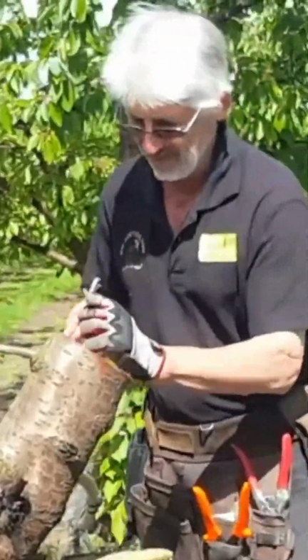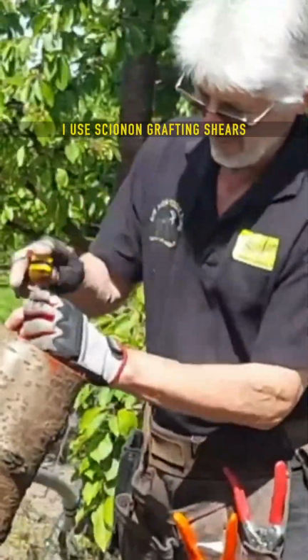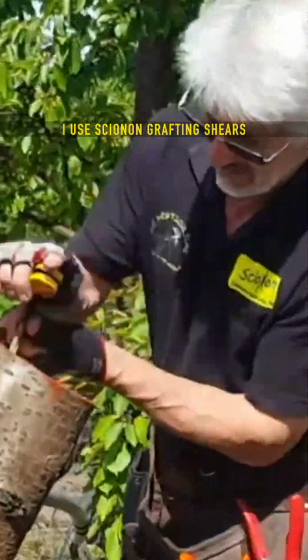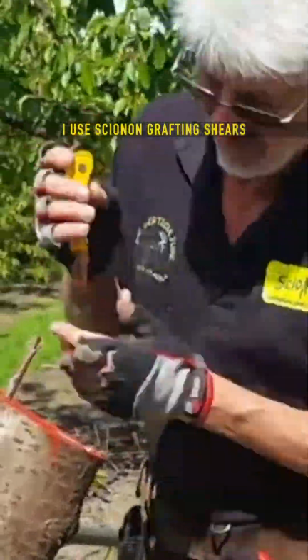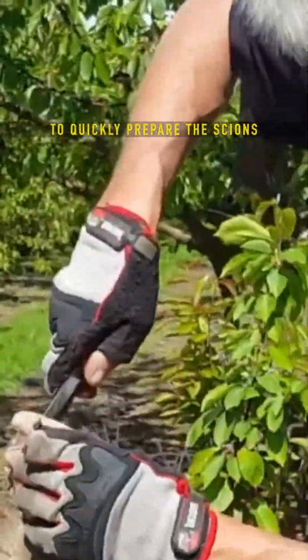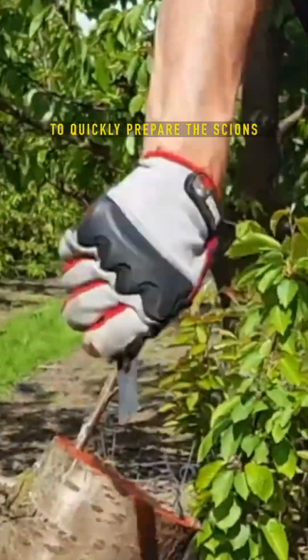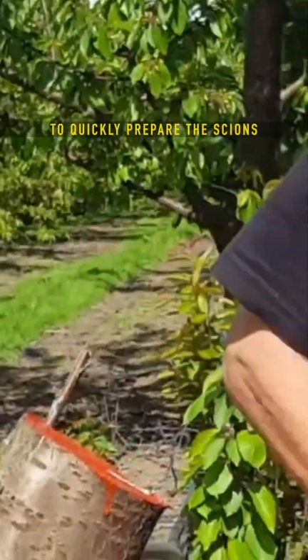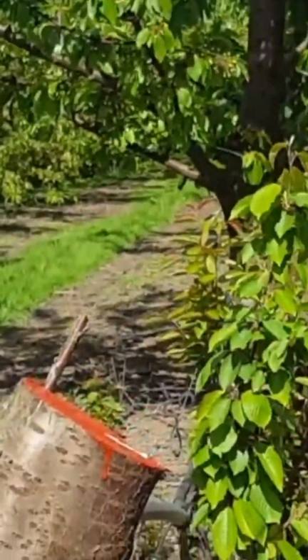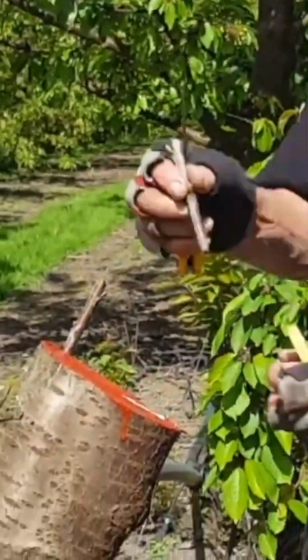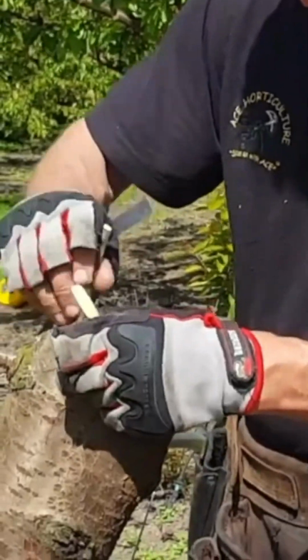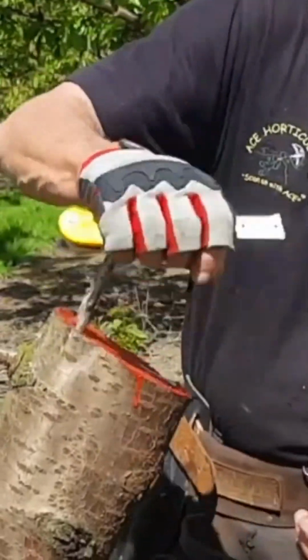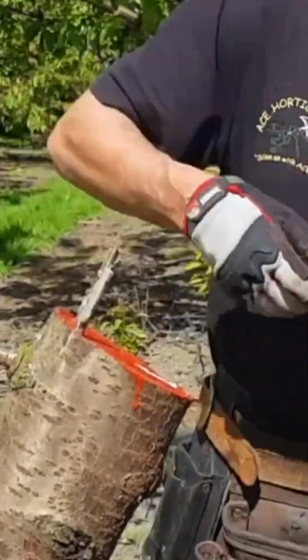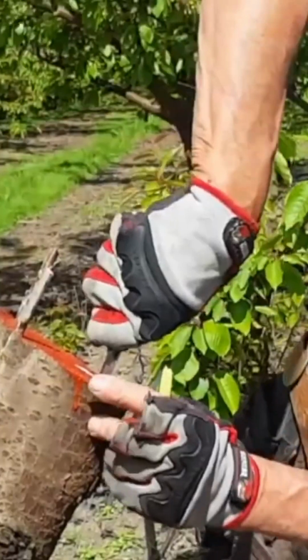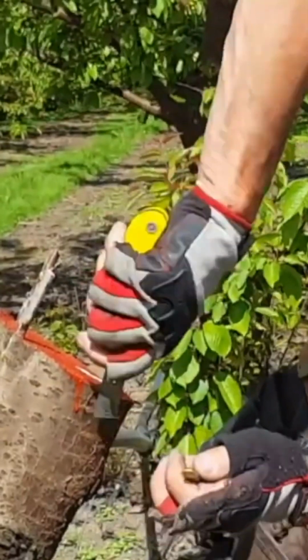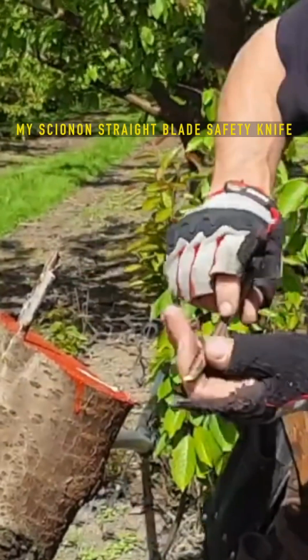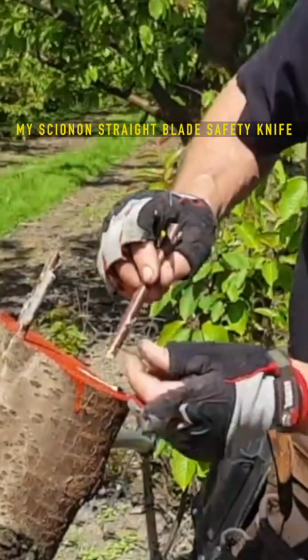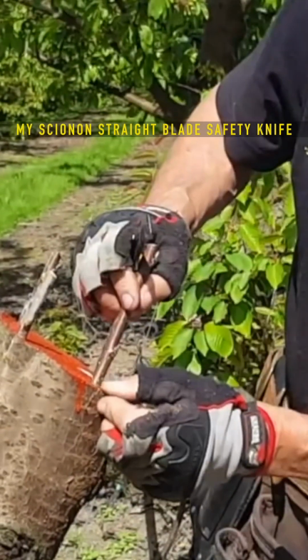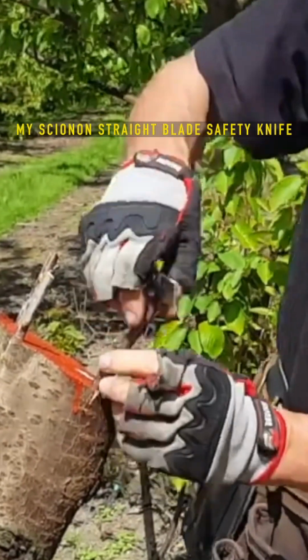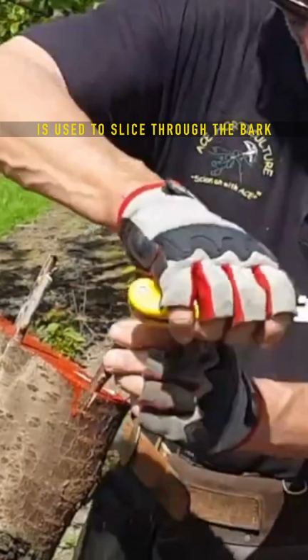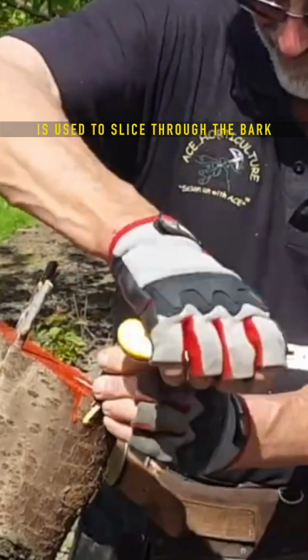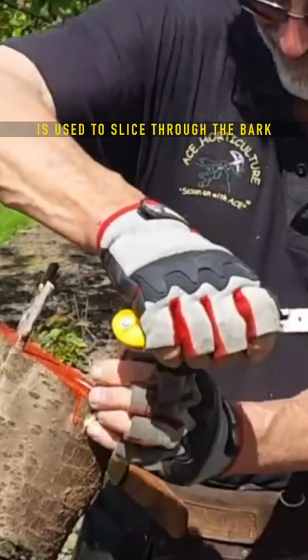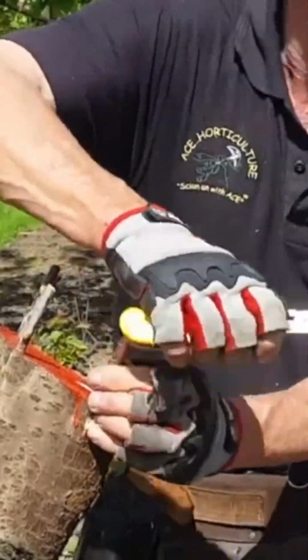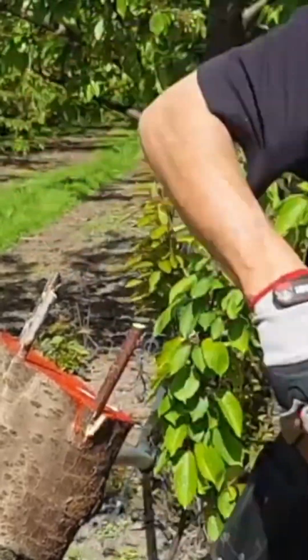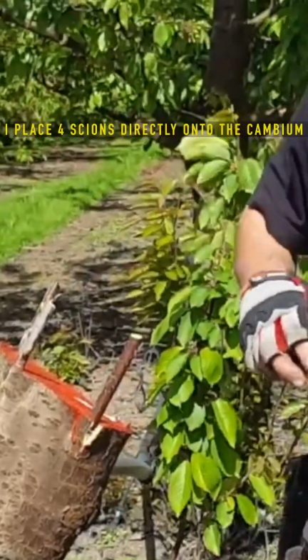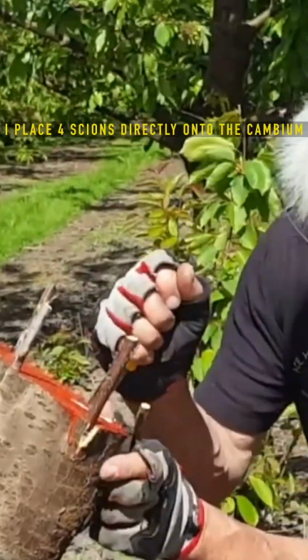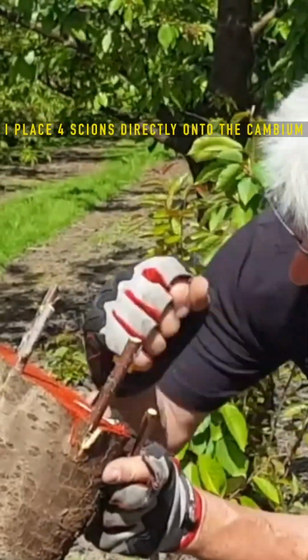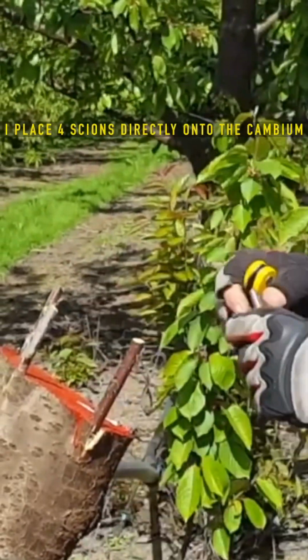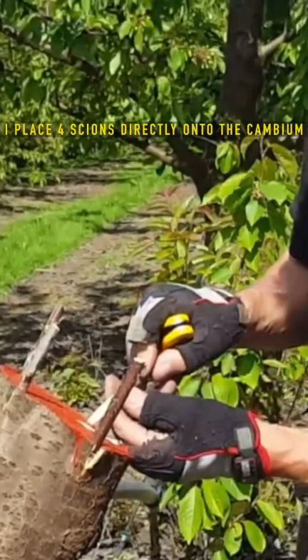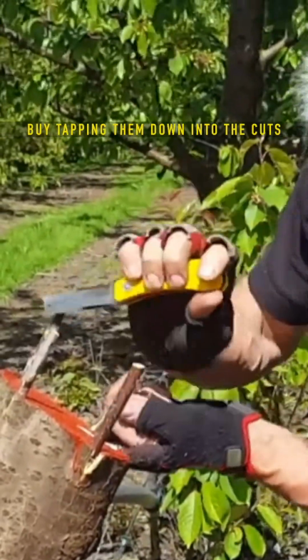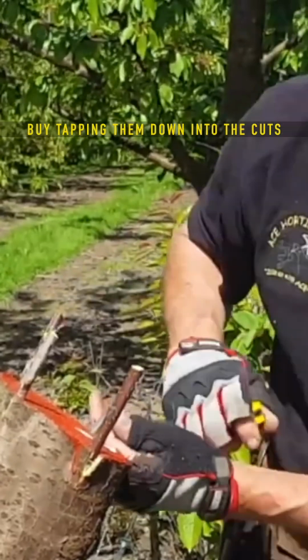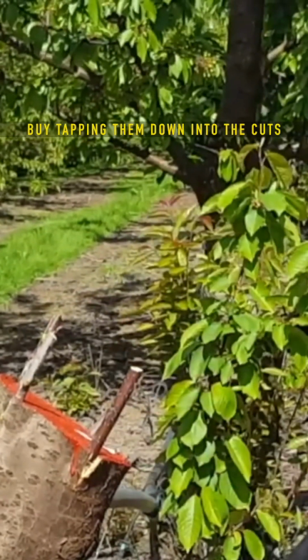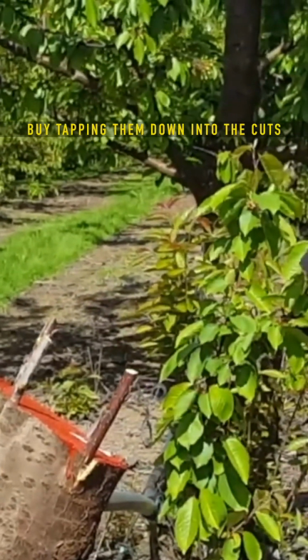I use Cyanon grafting shears to quickly prepare the scions. My Cyanon straight blade safety knife is used to slice through the bark. I place four scions directly onto the cambium by tapping them down into the cuts.